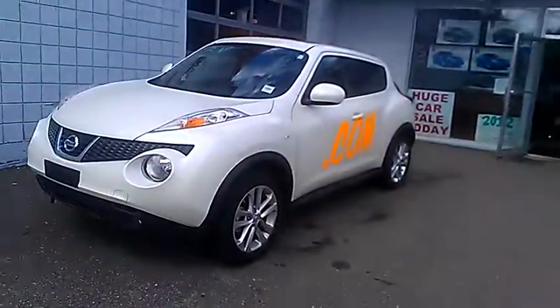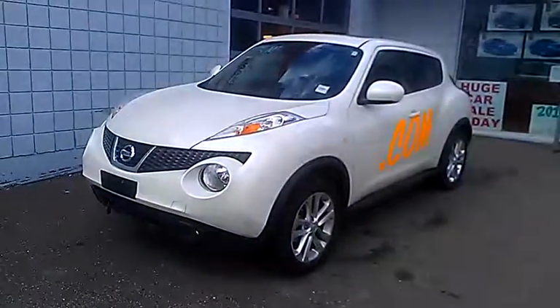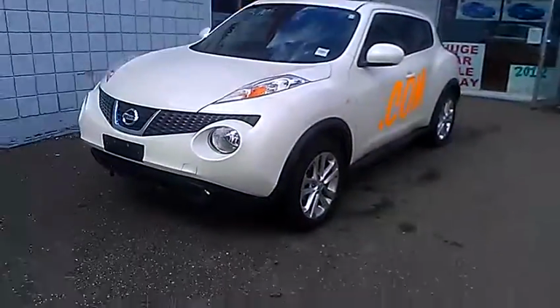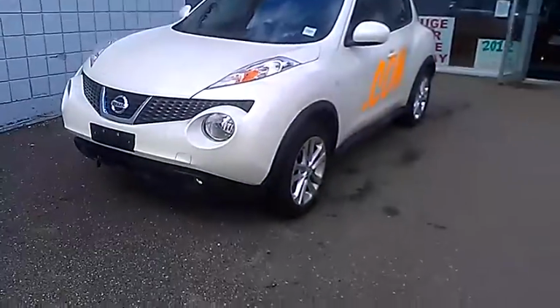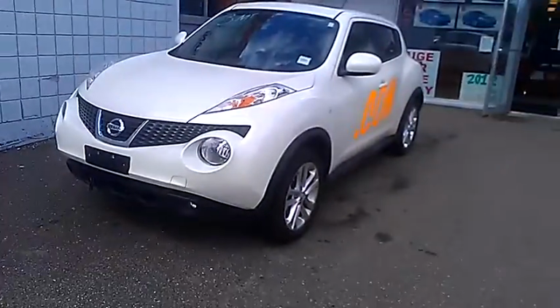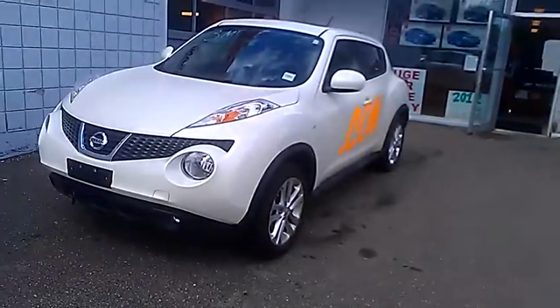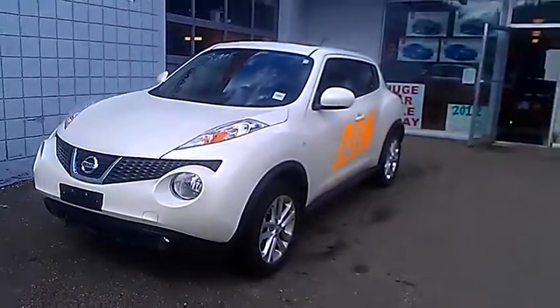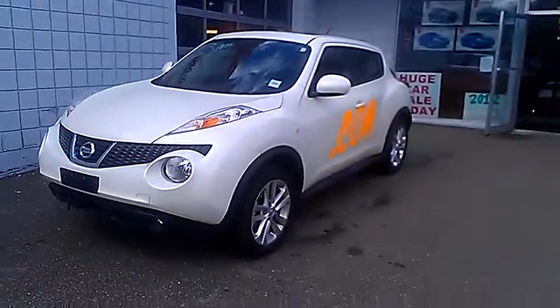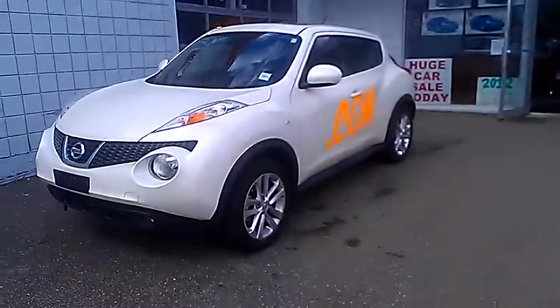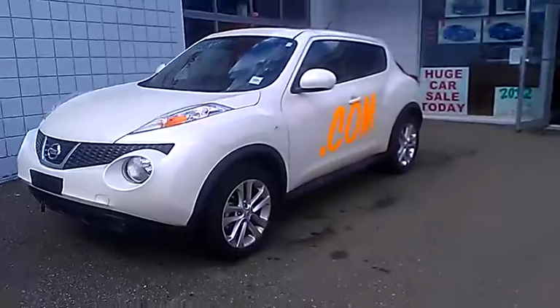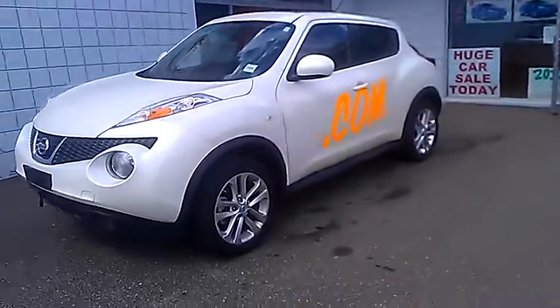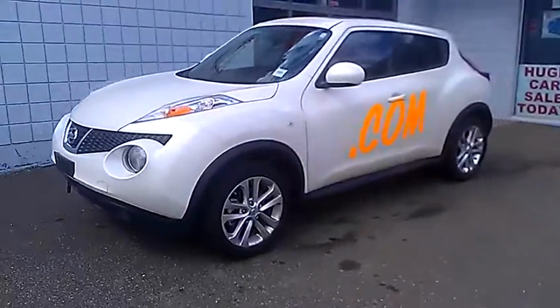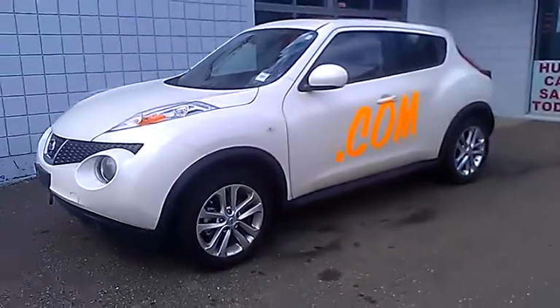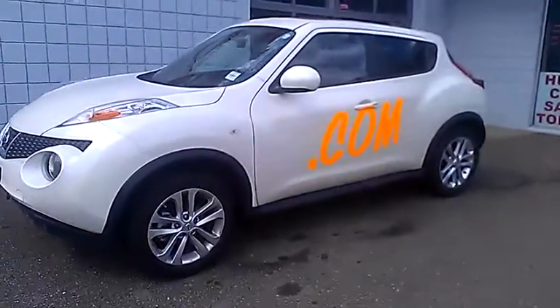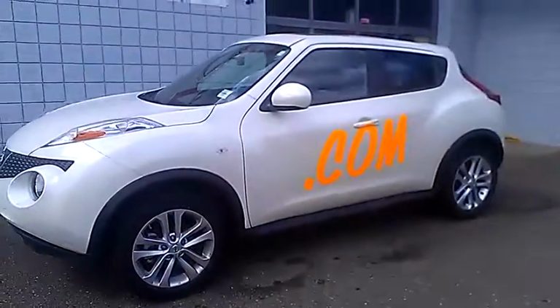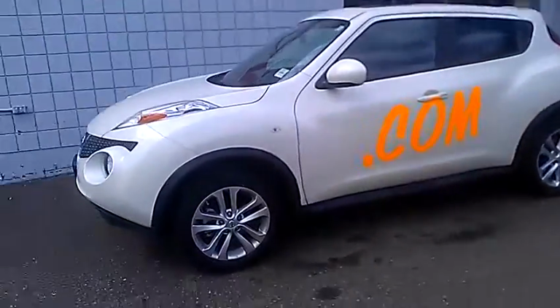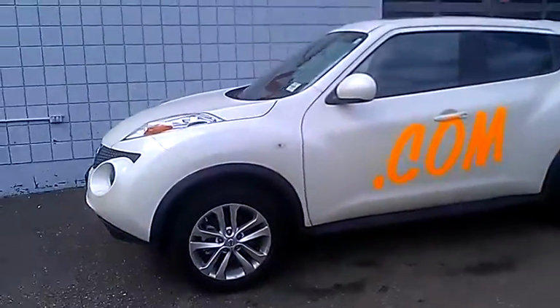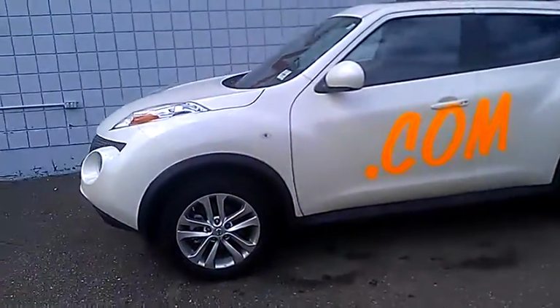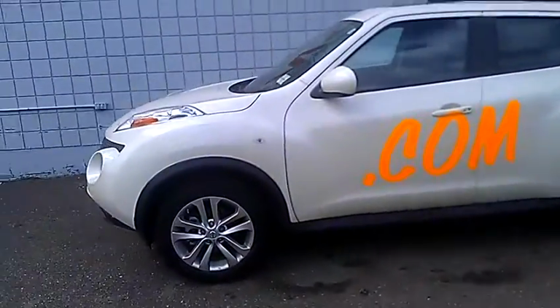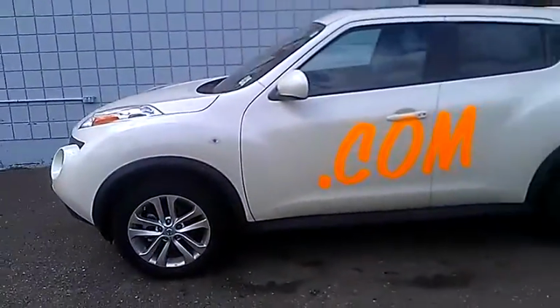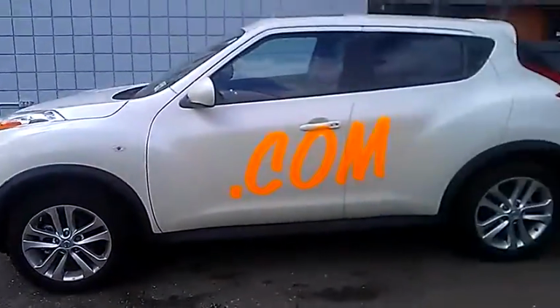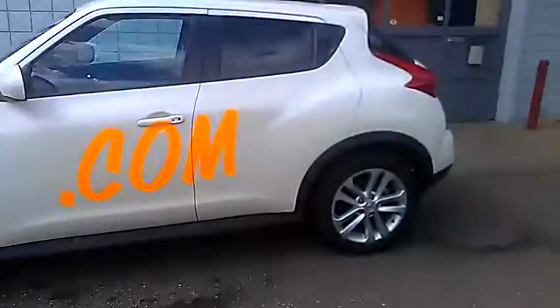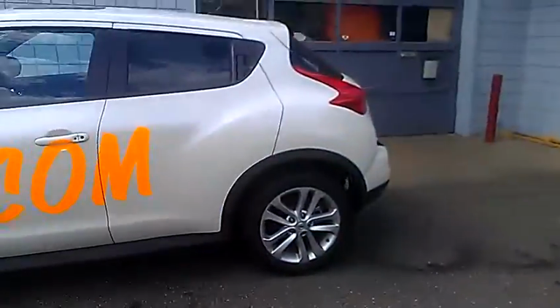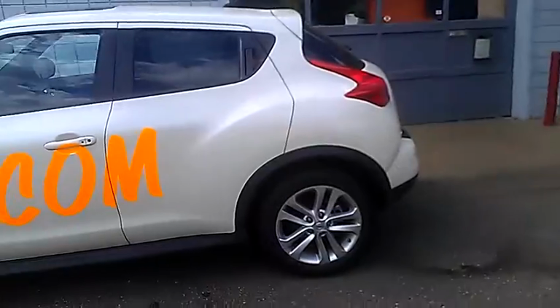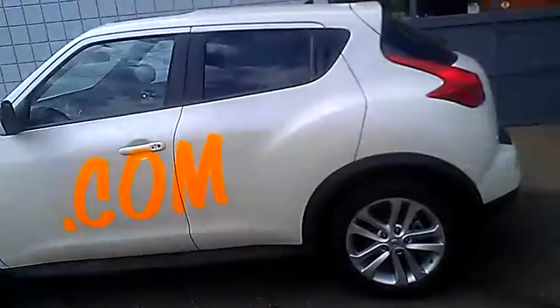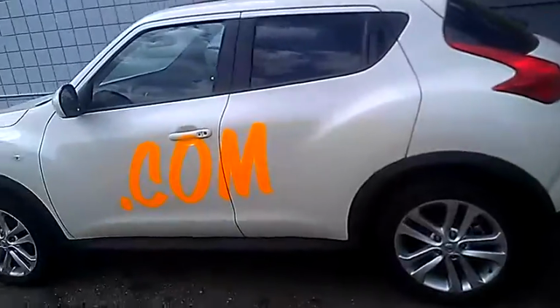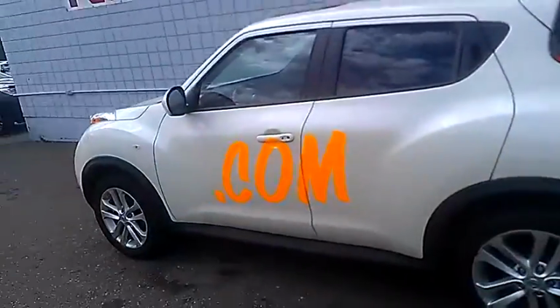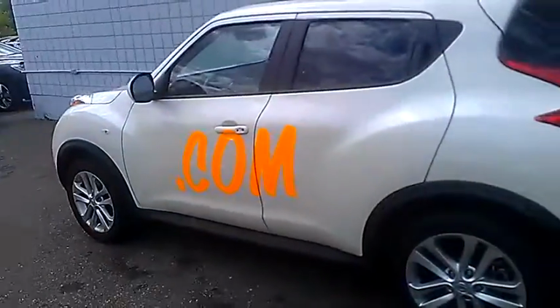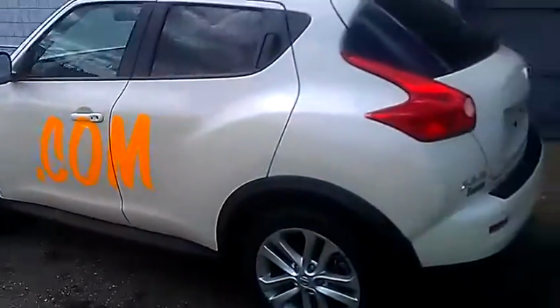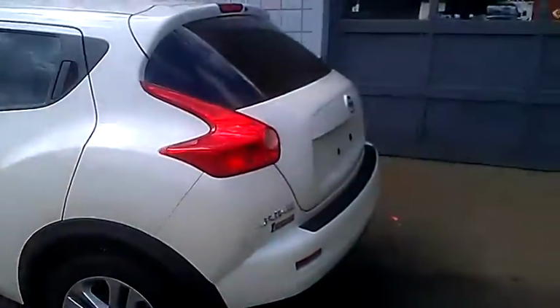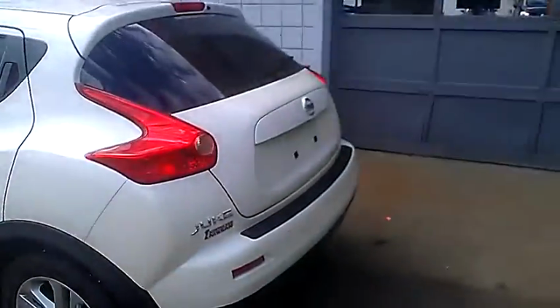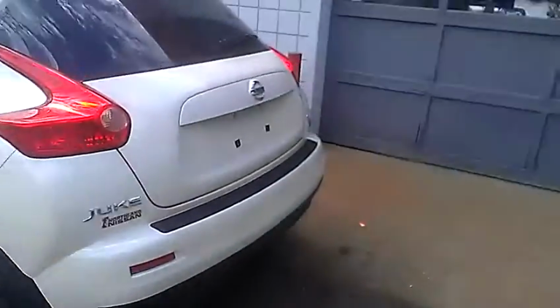Nissan Juke 2013. Quite a unique looking little vehicle. Super good on fuel. It is all wheel drive. Turns heads wherever it goes because of its unique look.